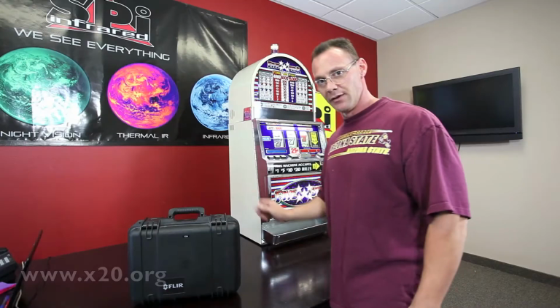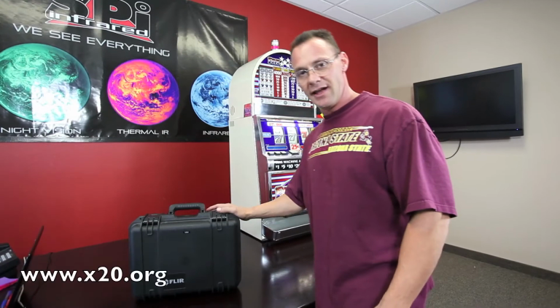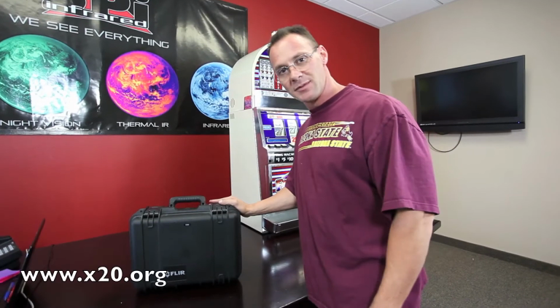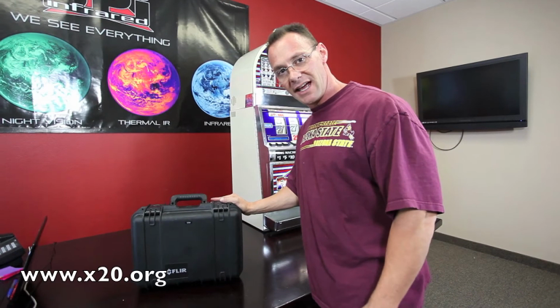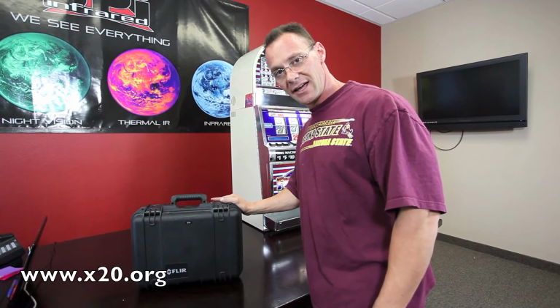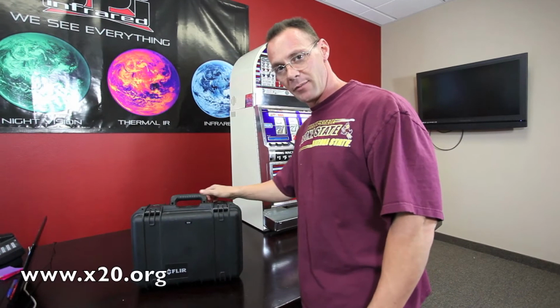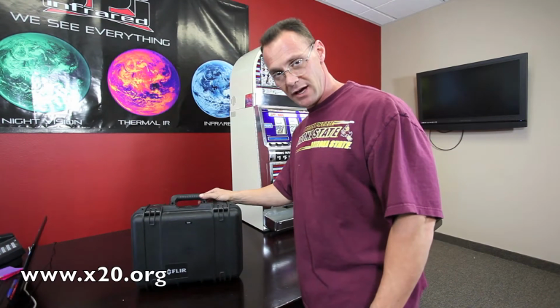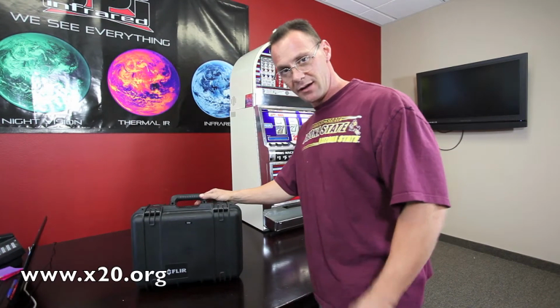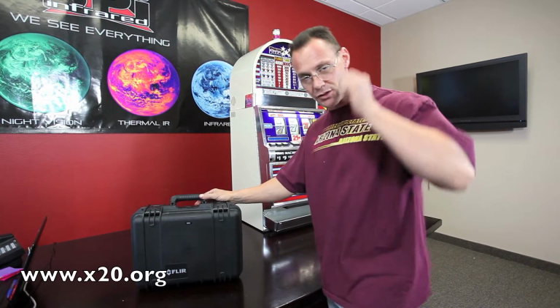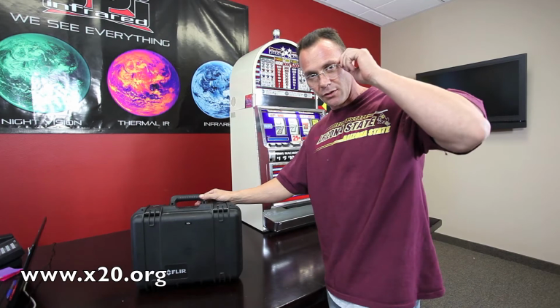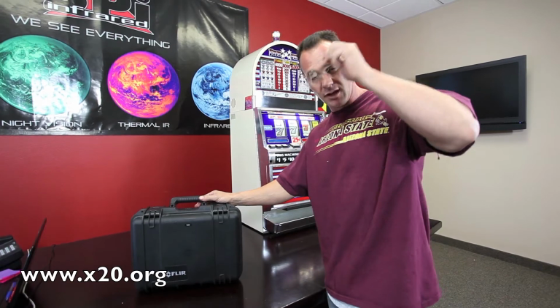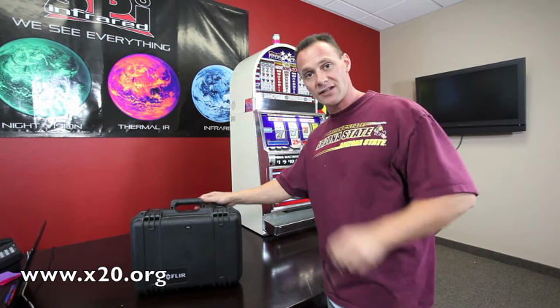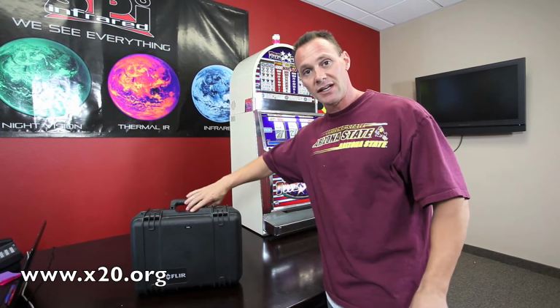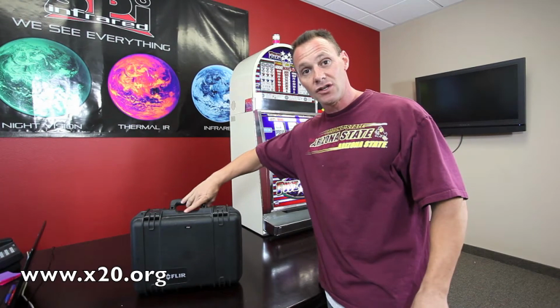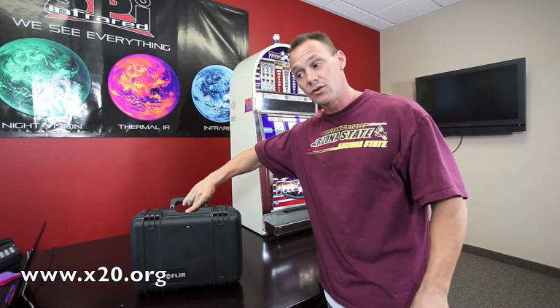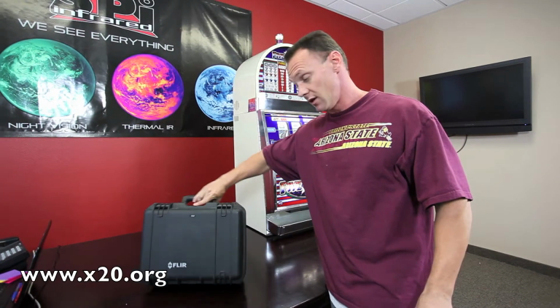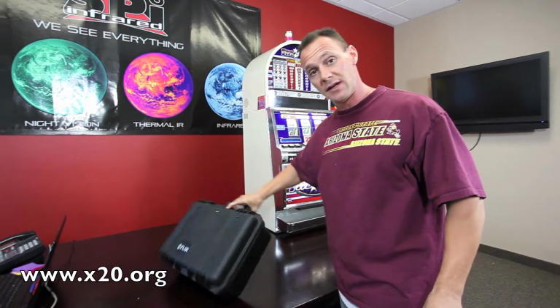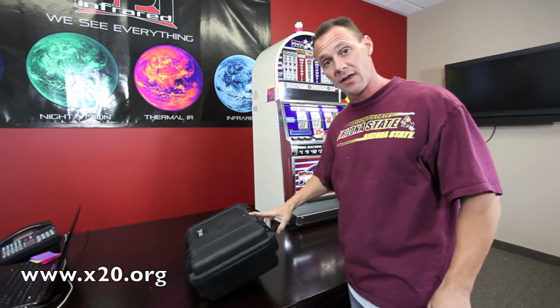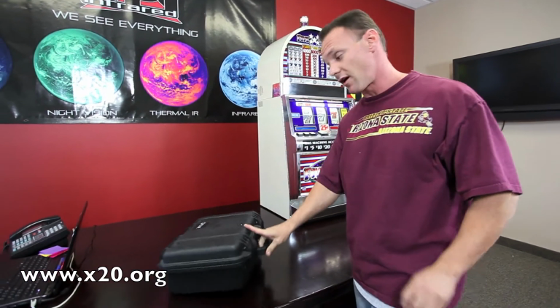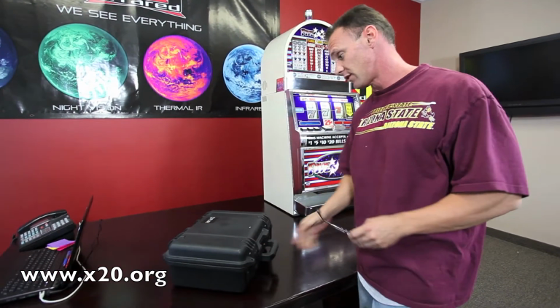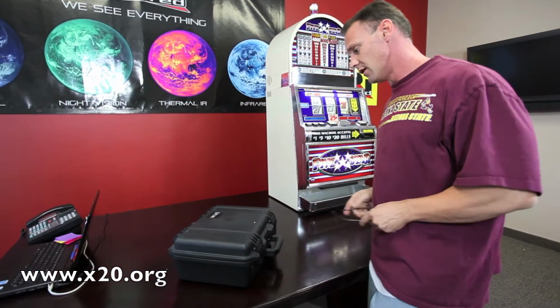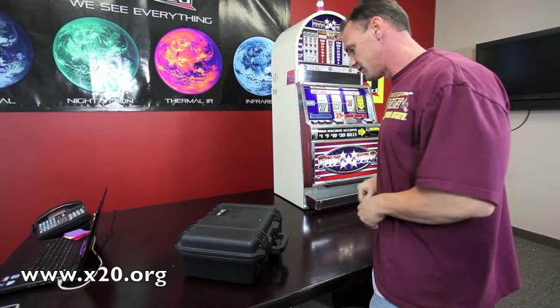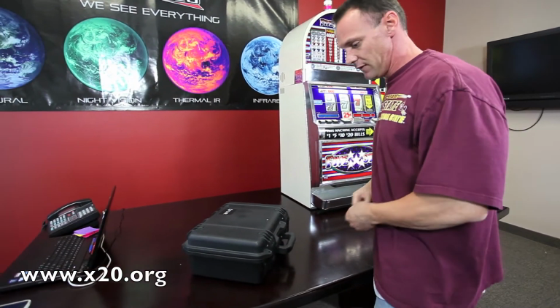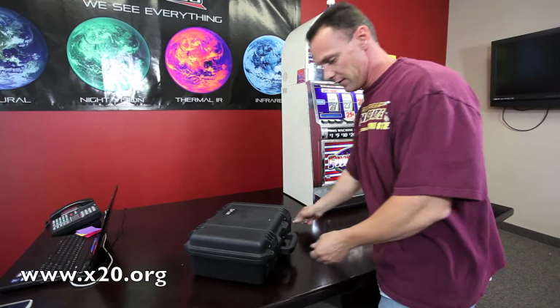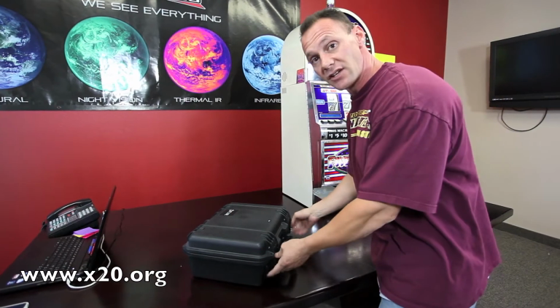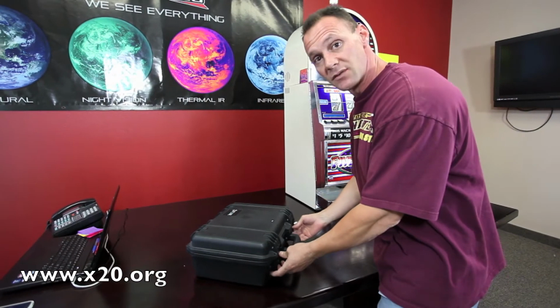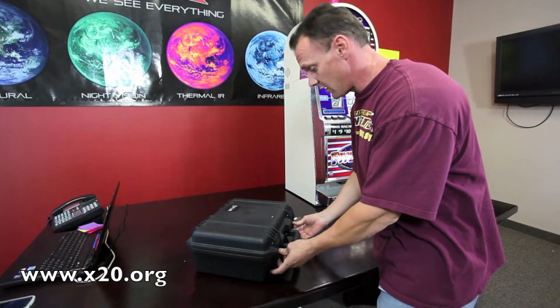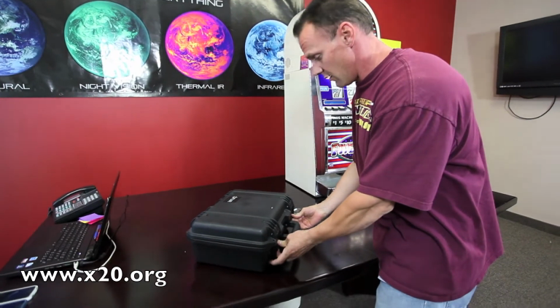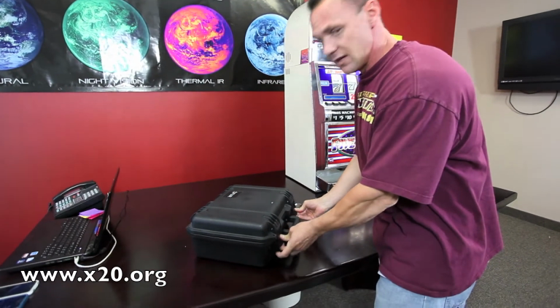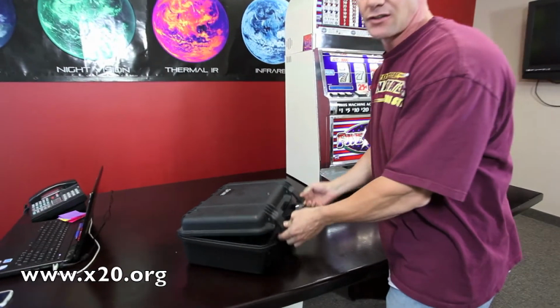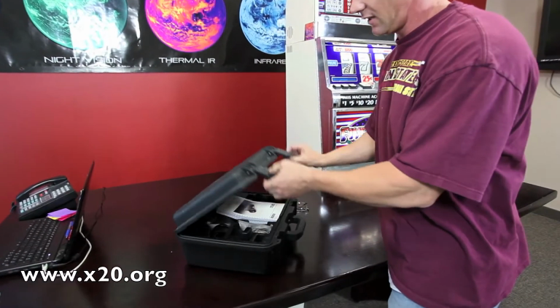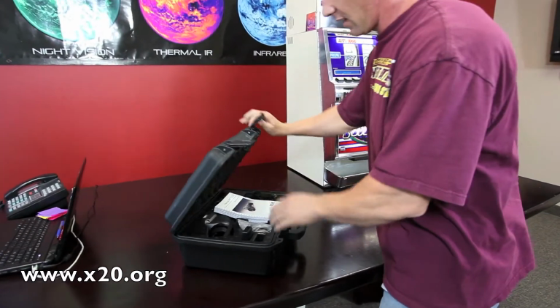Hi, it's Jim Santana again from SPI here to show you another excellent condition used infrared camera that we are offering. This is the FLIR EX320 — an excellent condition camera.